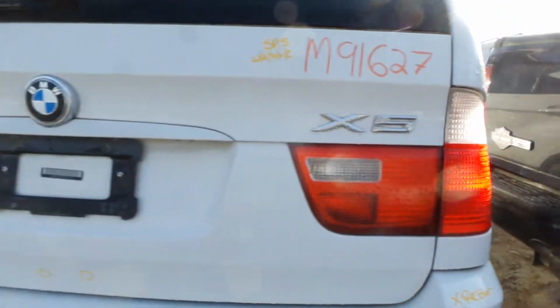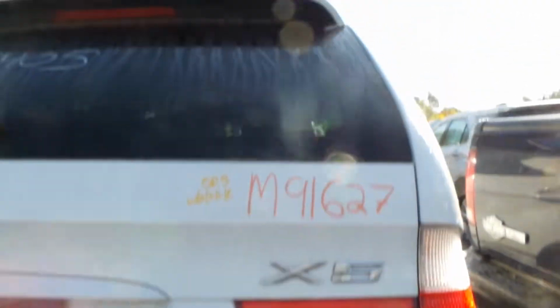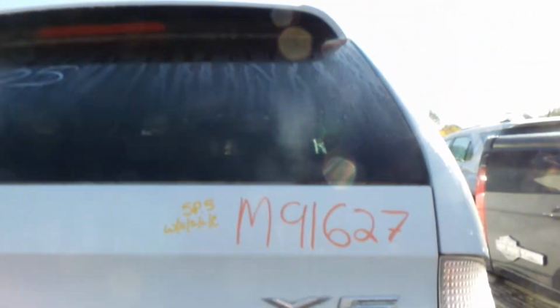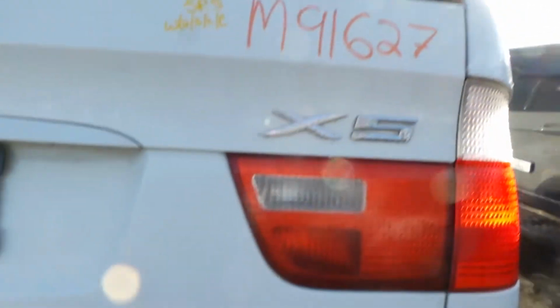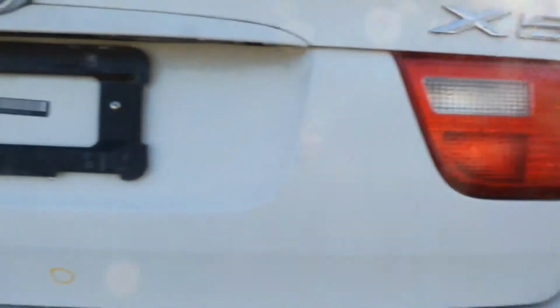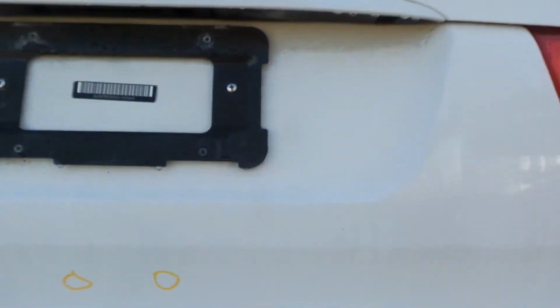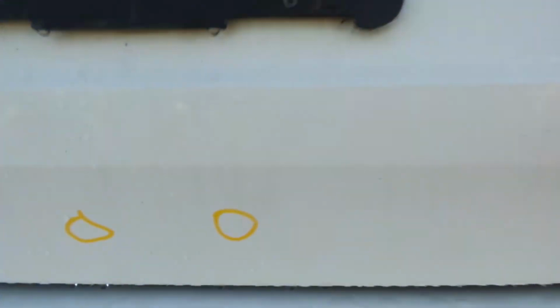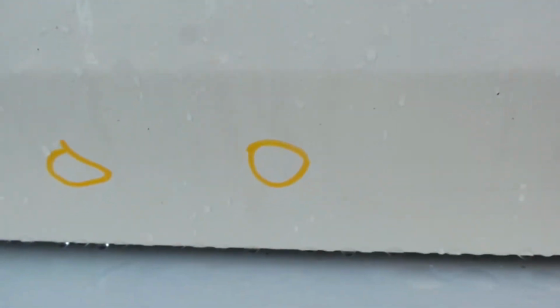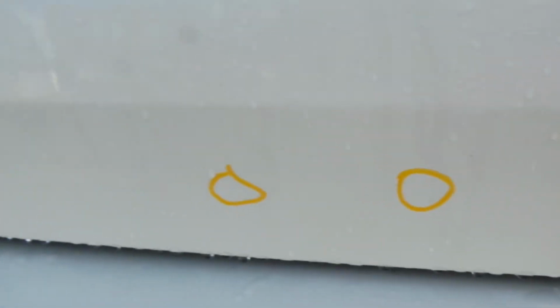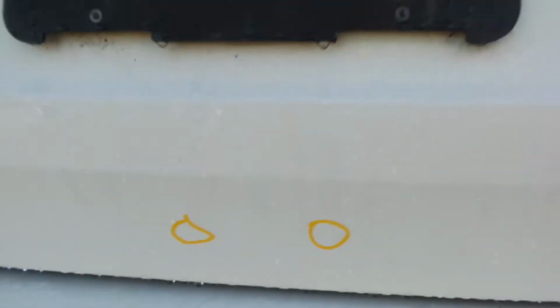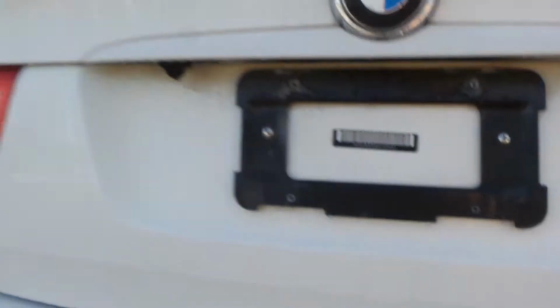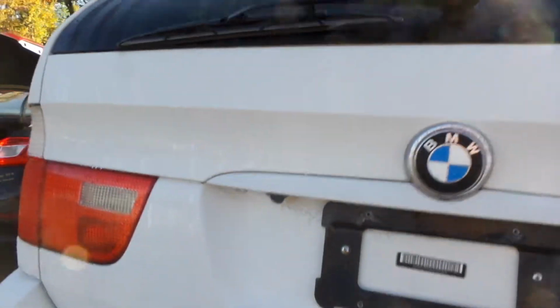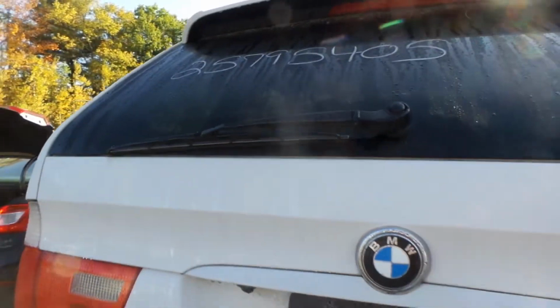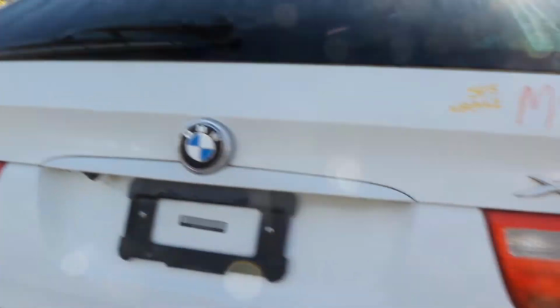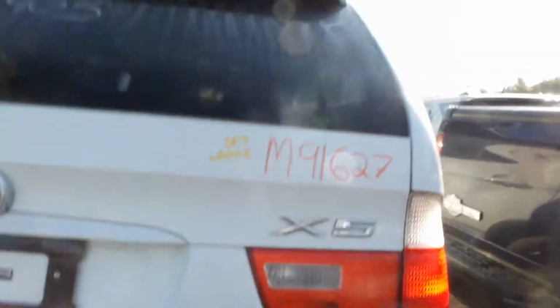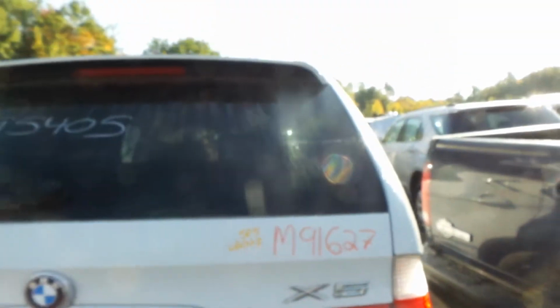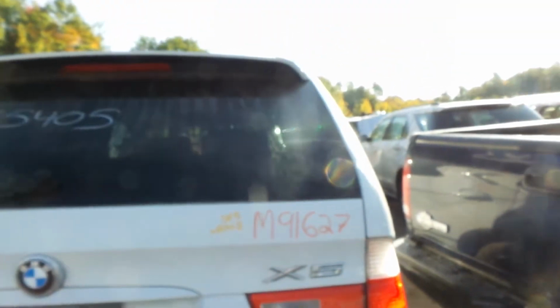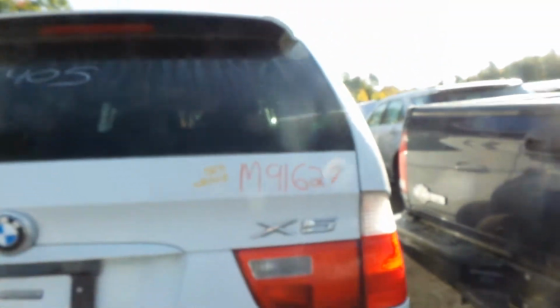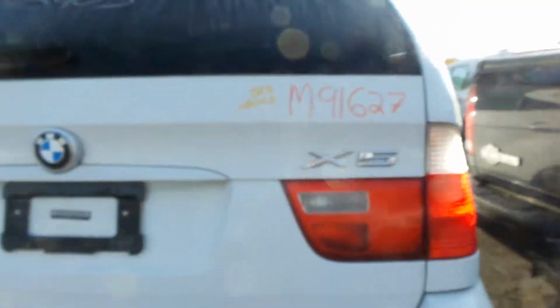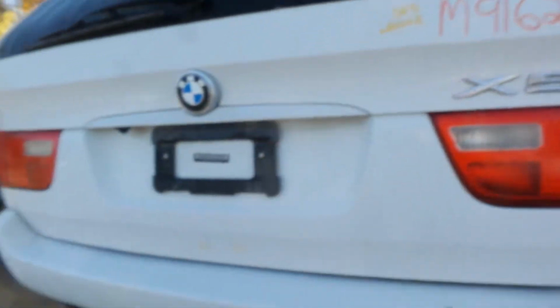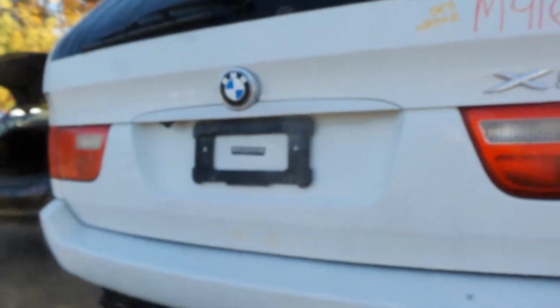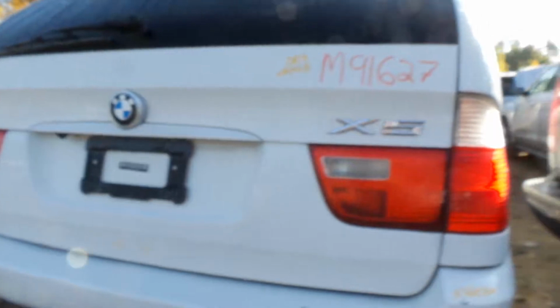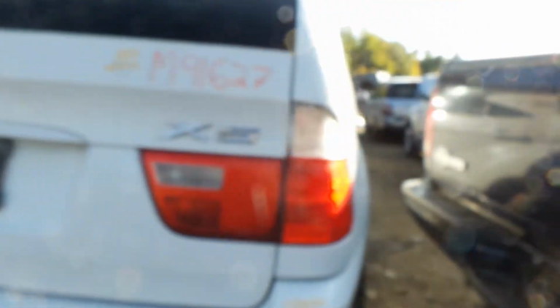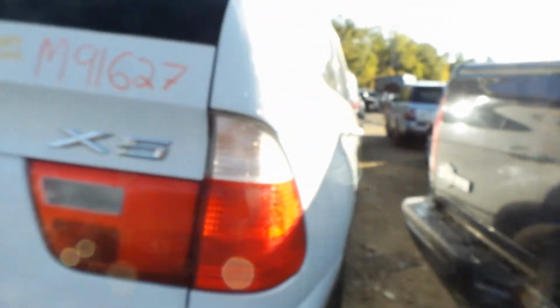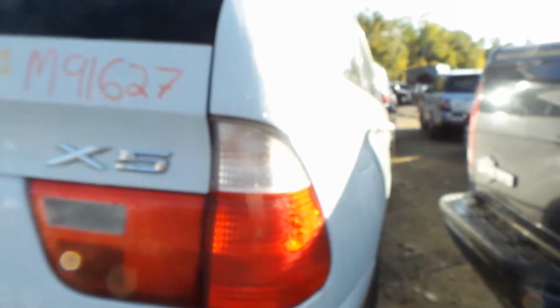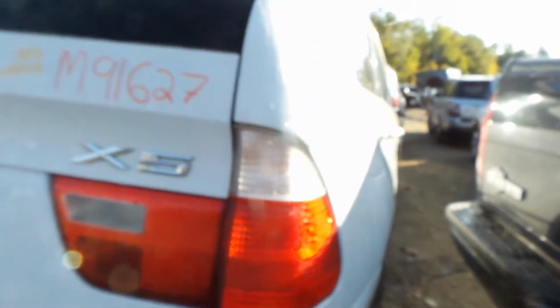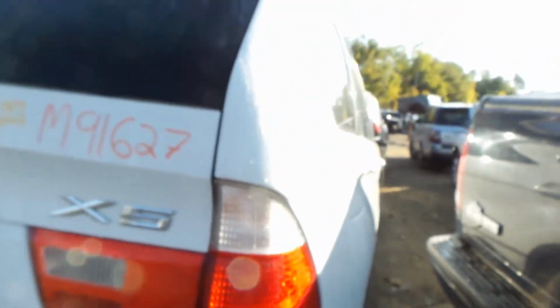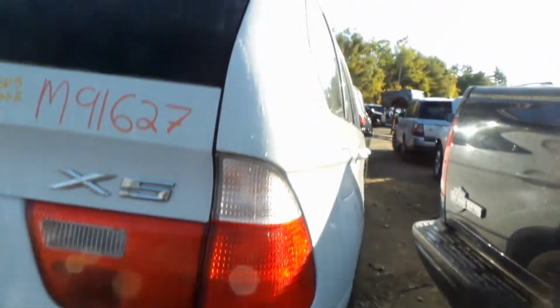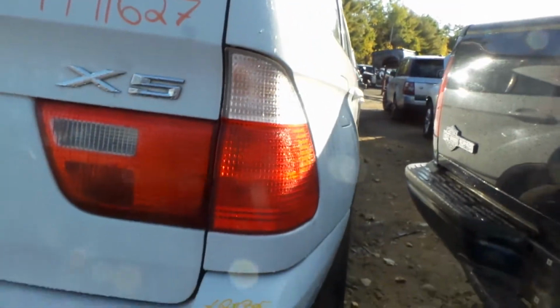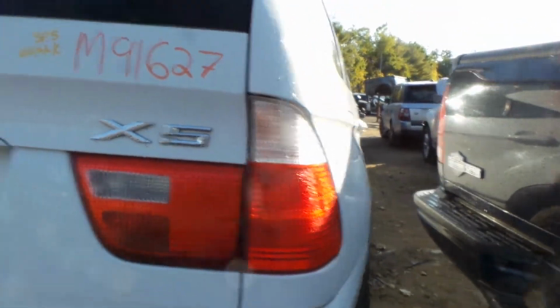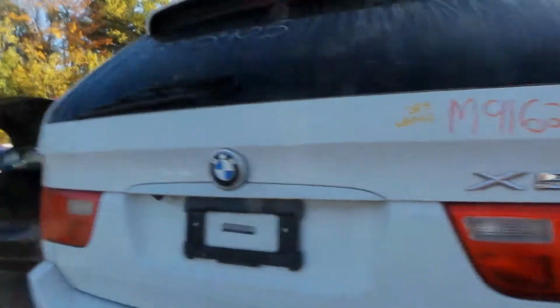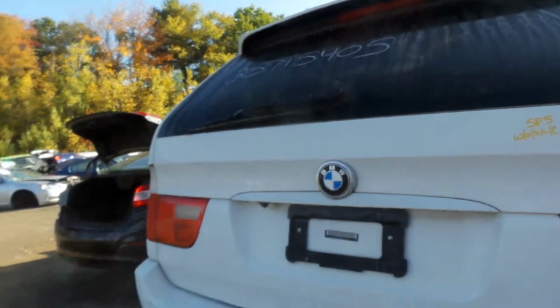The lid is in very good shape — two real small pings toward the middle part, right down on the bottom. Comes complete with the hinges, spoiler, lights, and backup cam. Good quarter panel mounted taillights on both sides, left and right, both in very good condition.